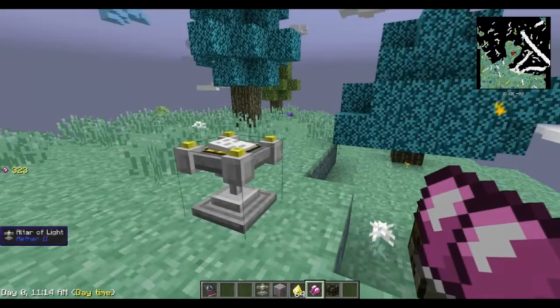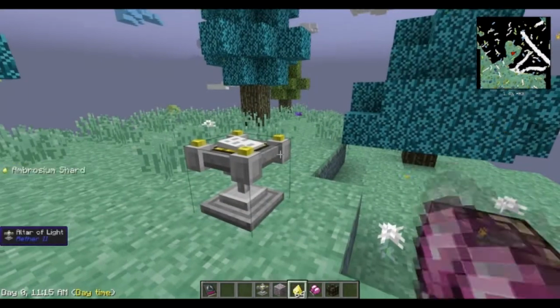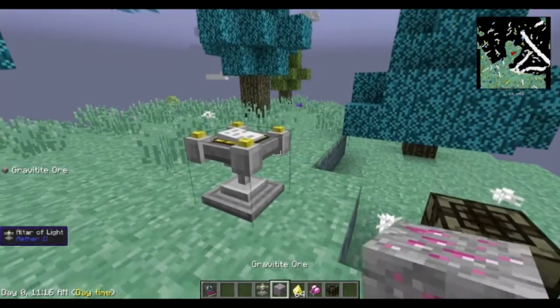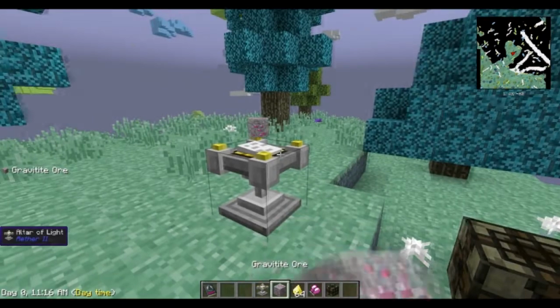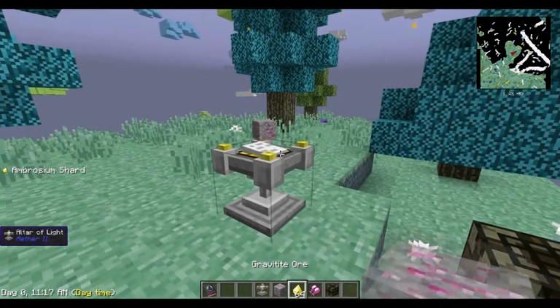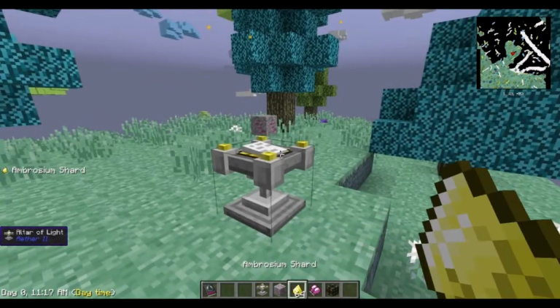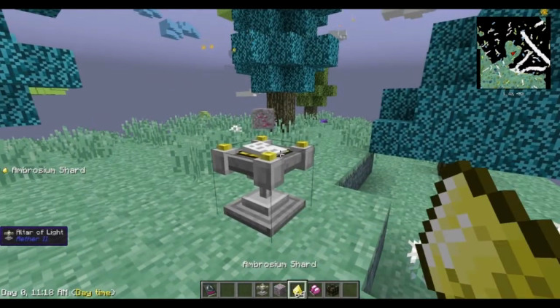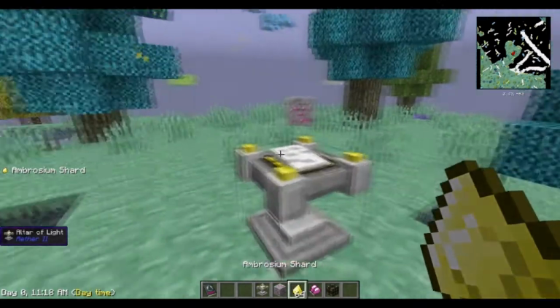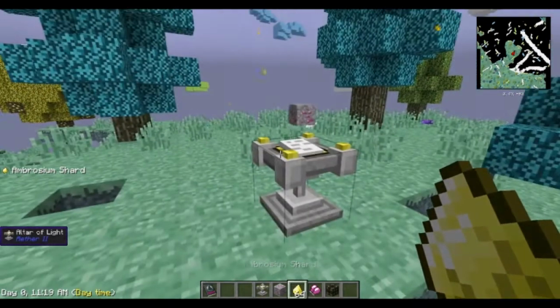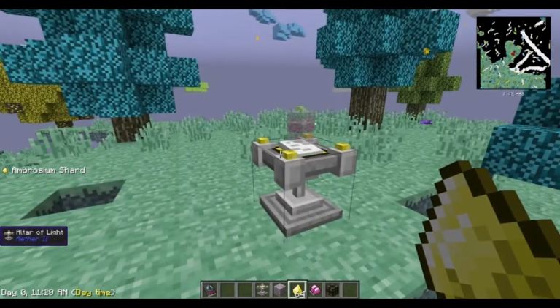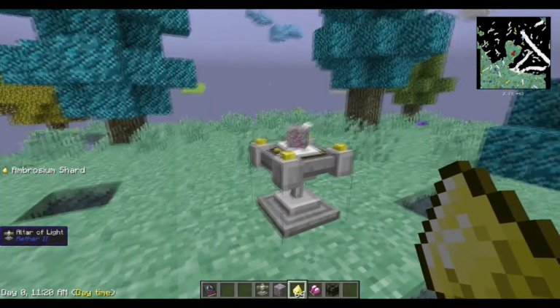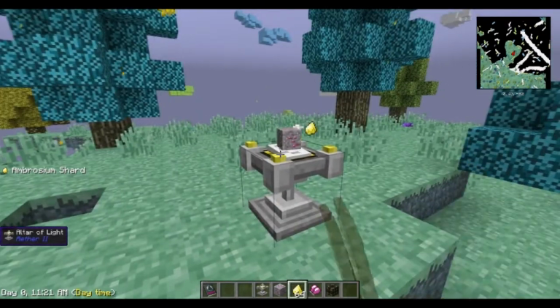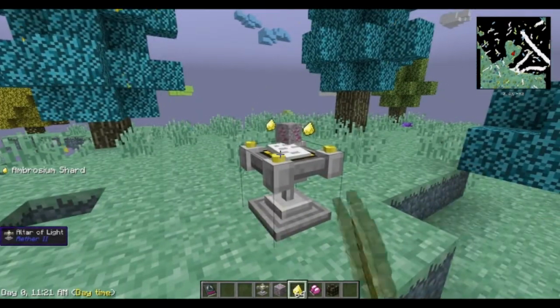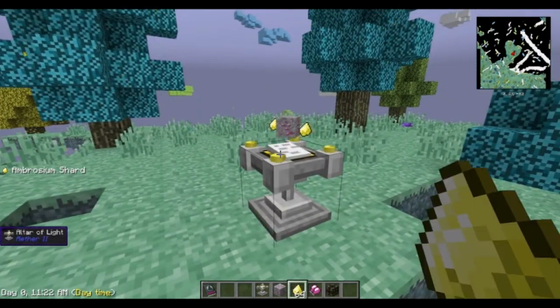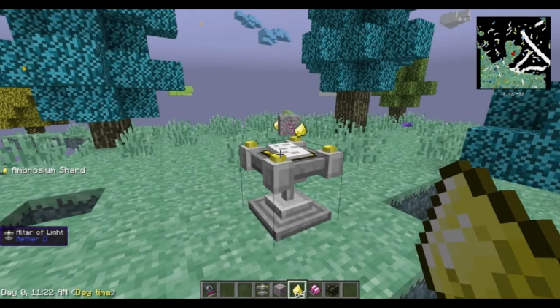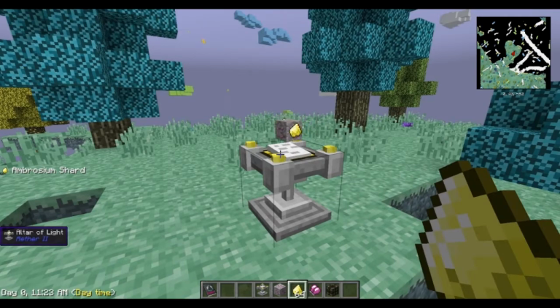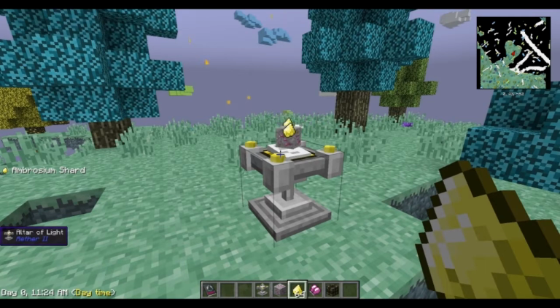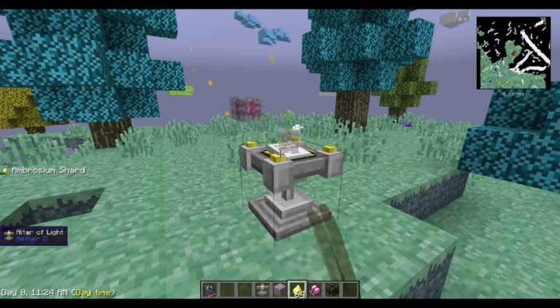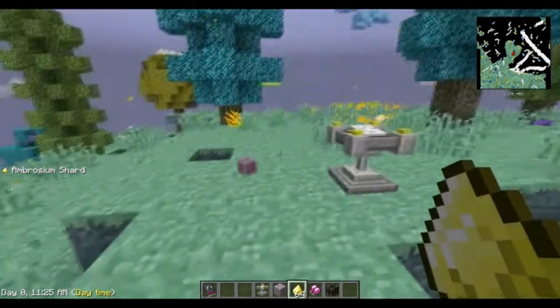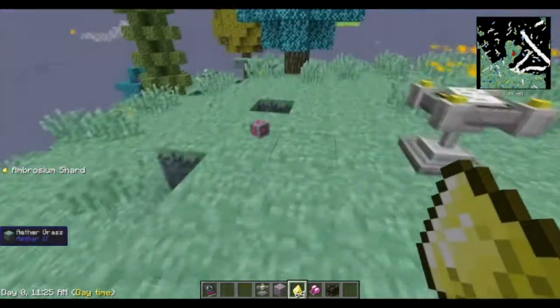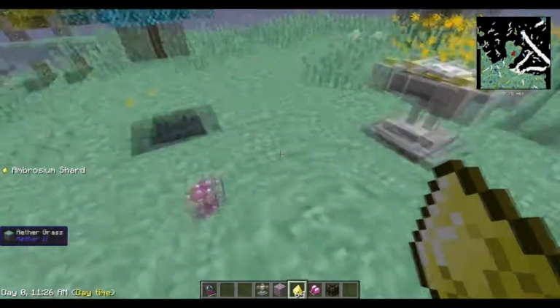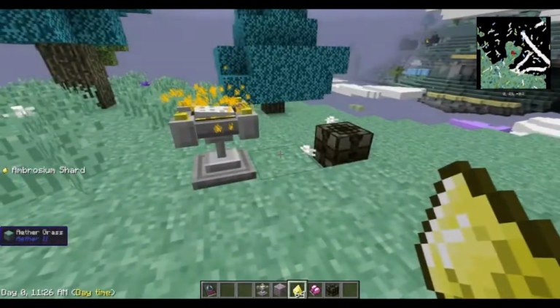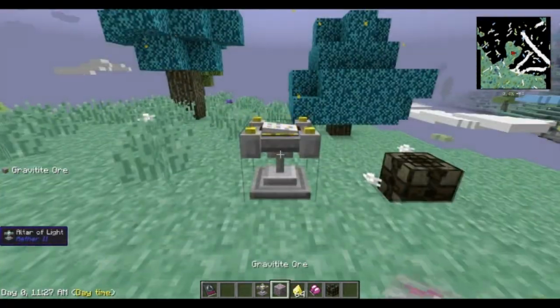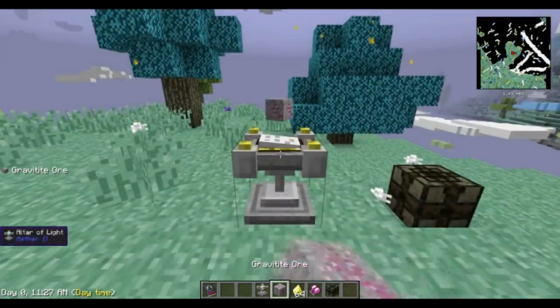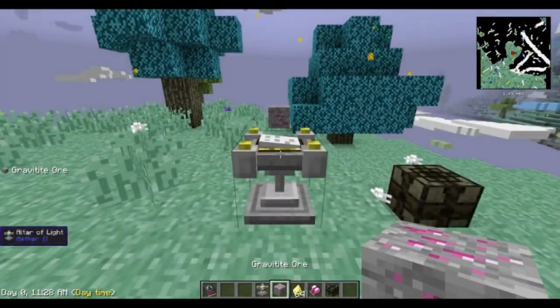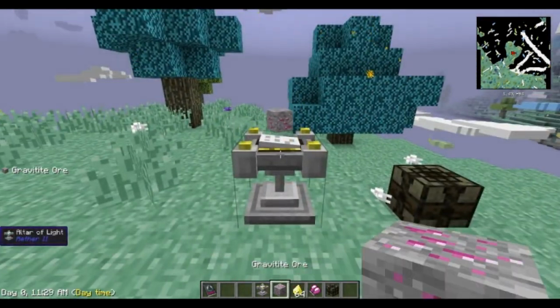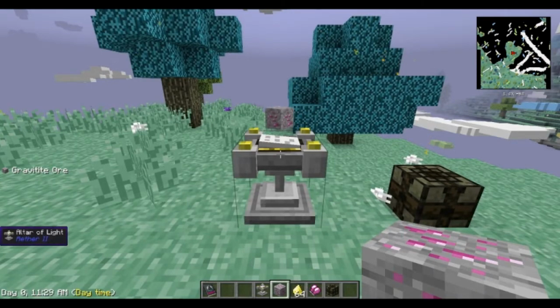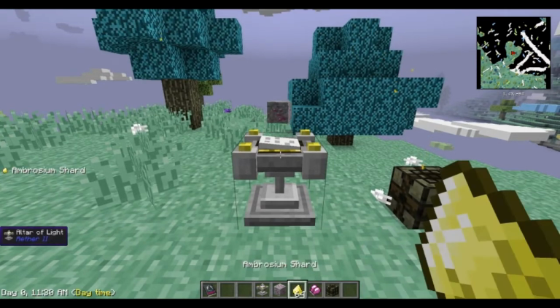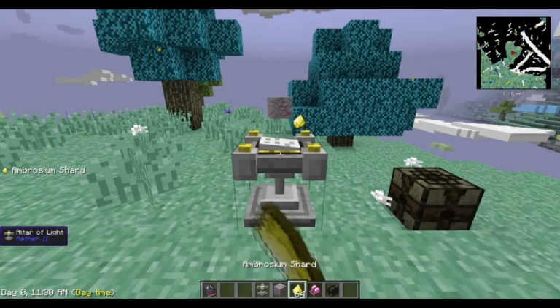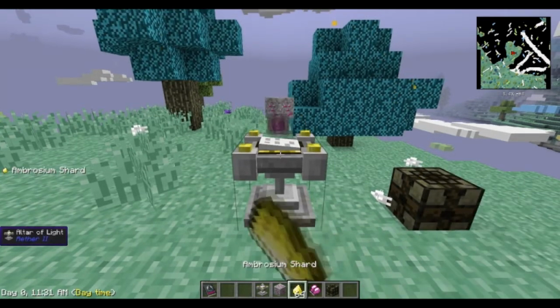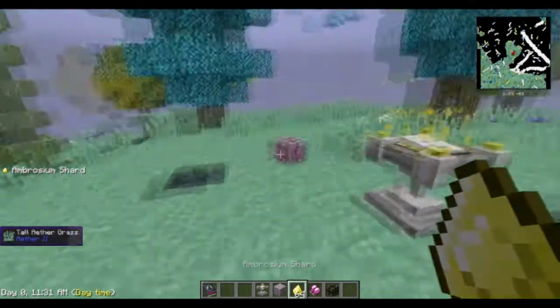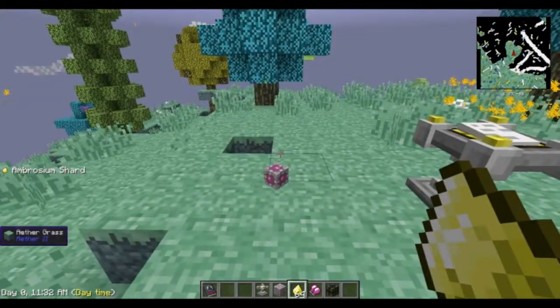Just a quick tutorial on how to get that. Once you've found enough Gravitite to make your set of armor, you use the Ambrosia to enchant it and you're done — it pops off on its own. You just right-click with the ore, right-click with three shards, done.